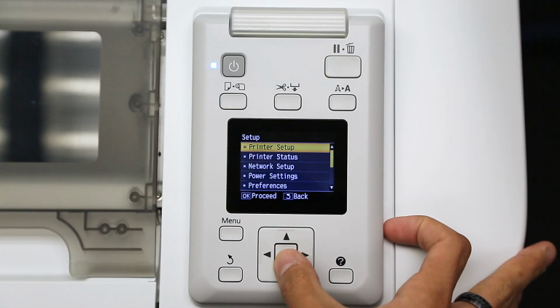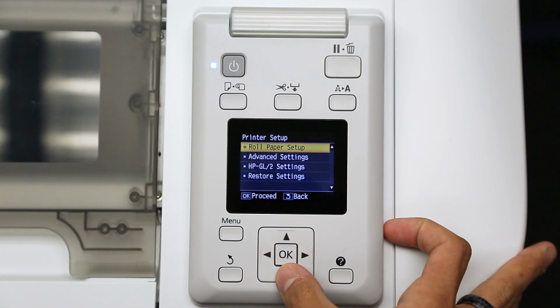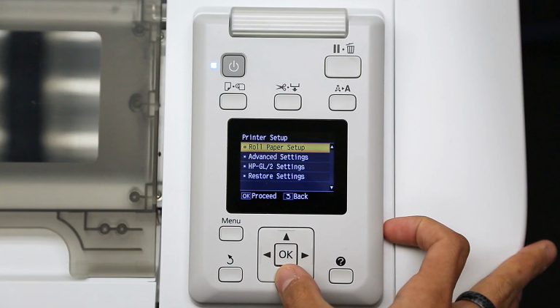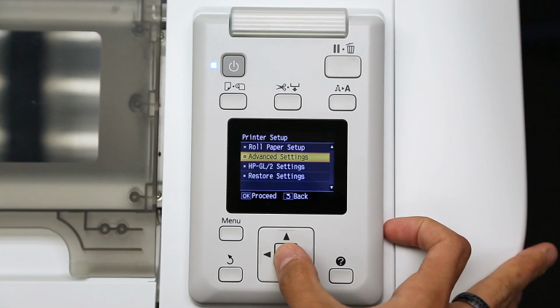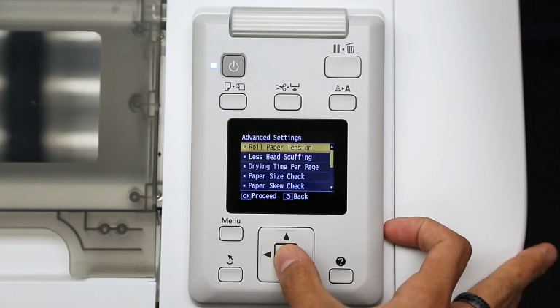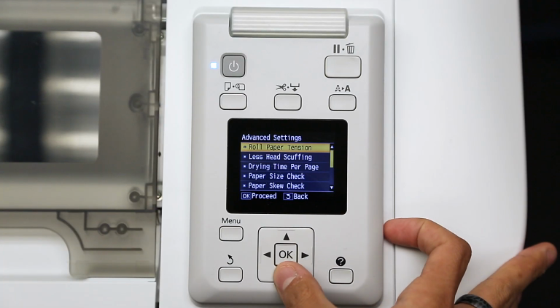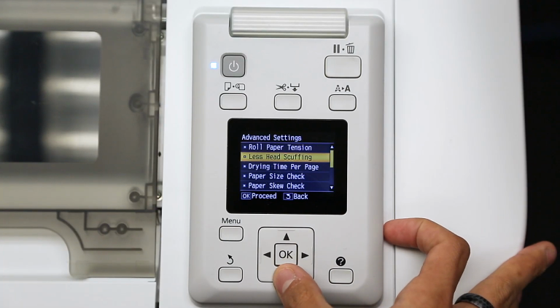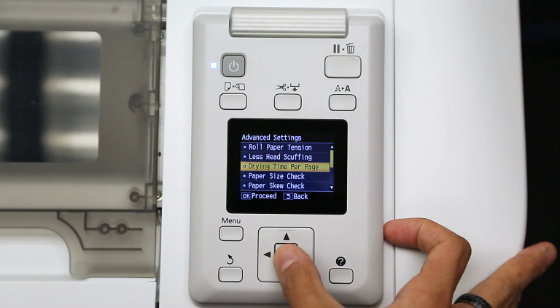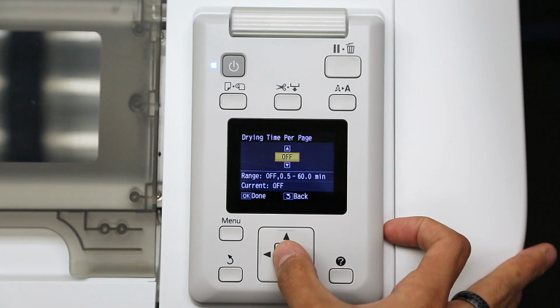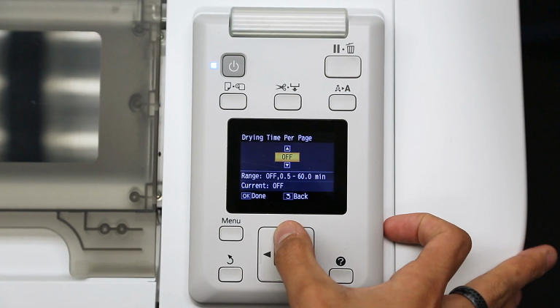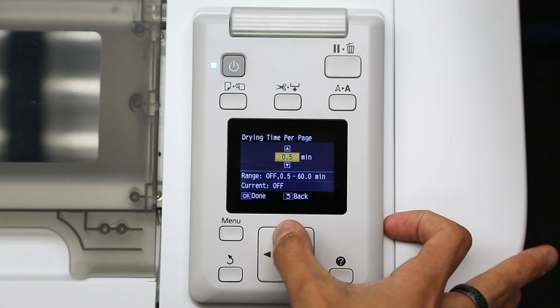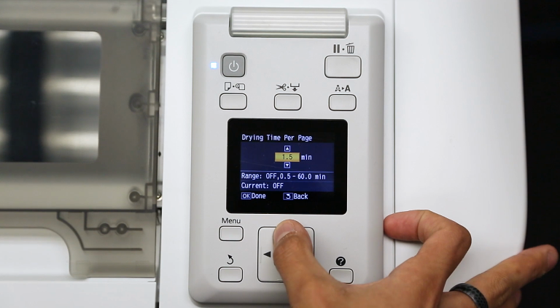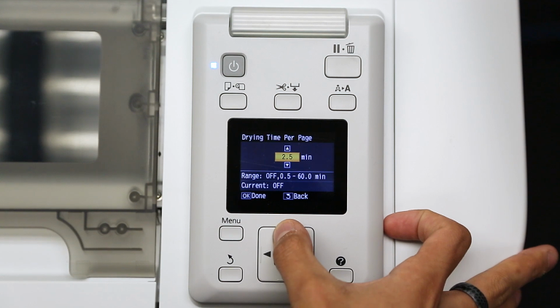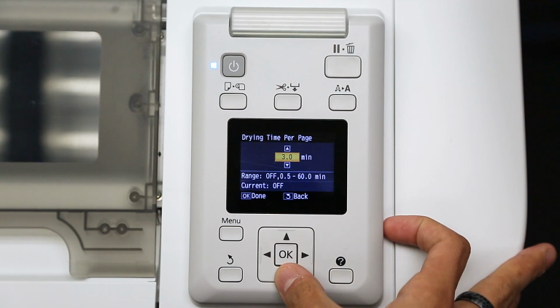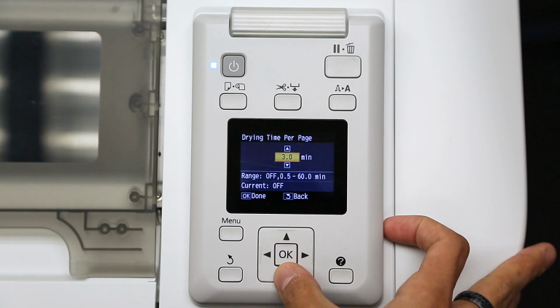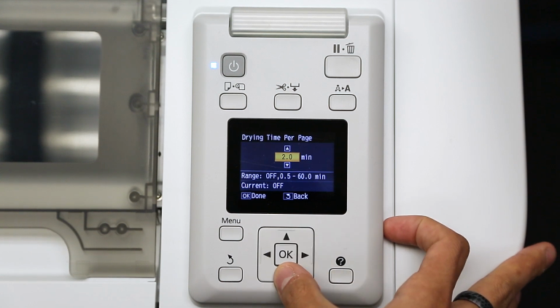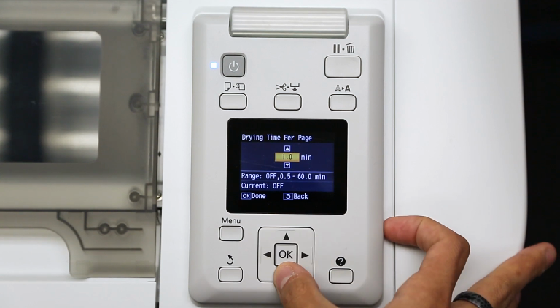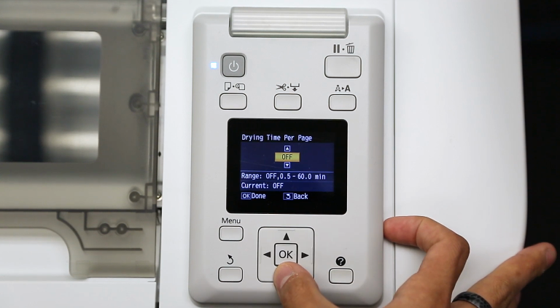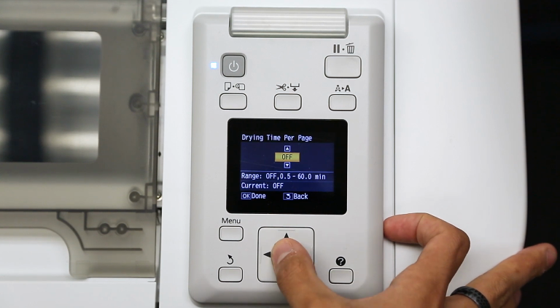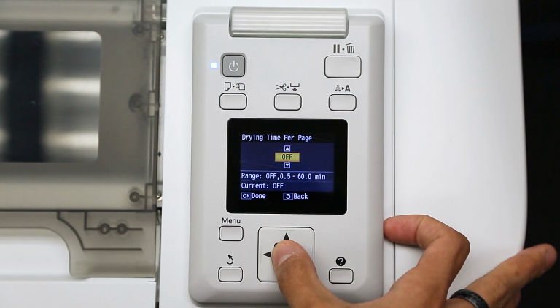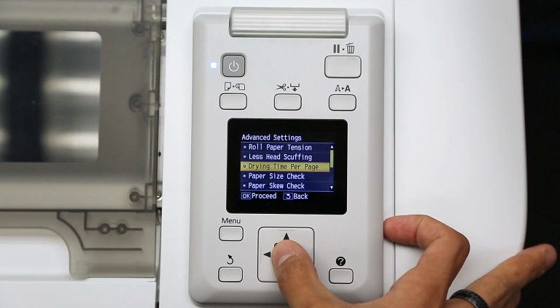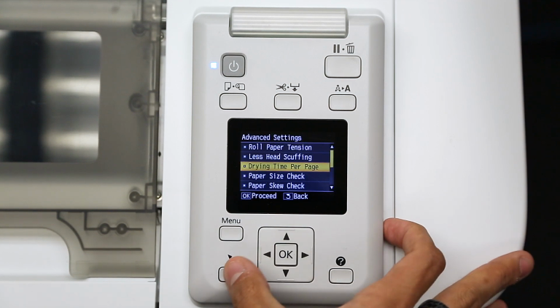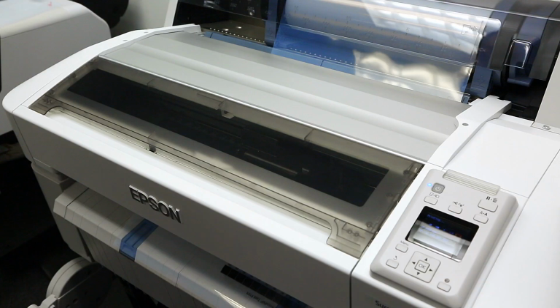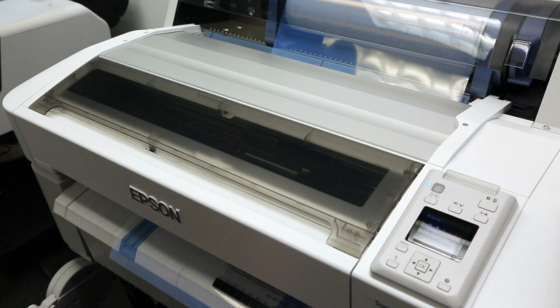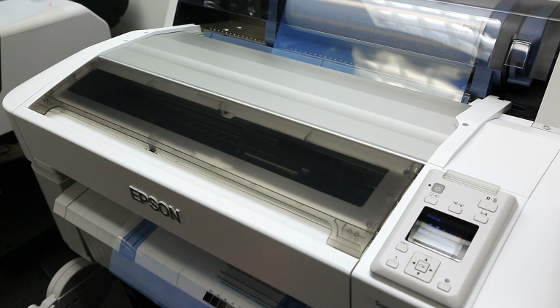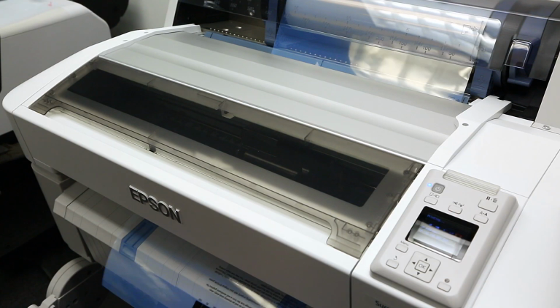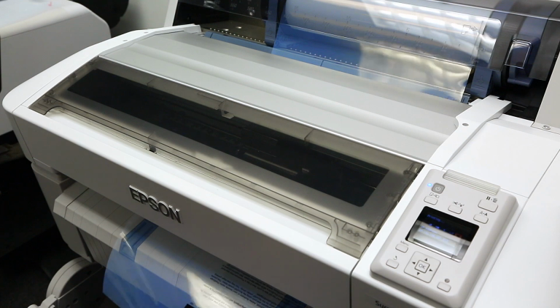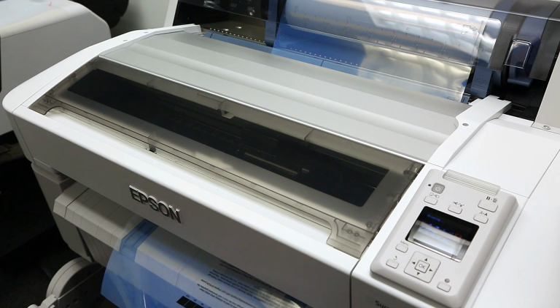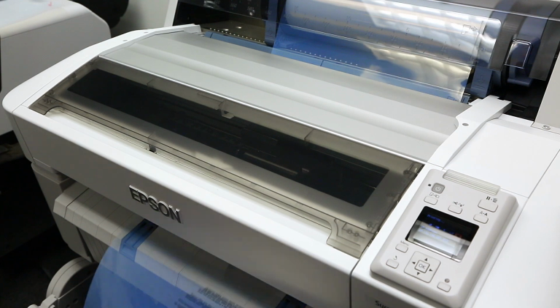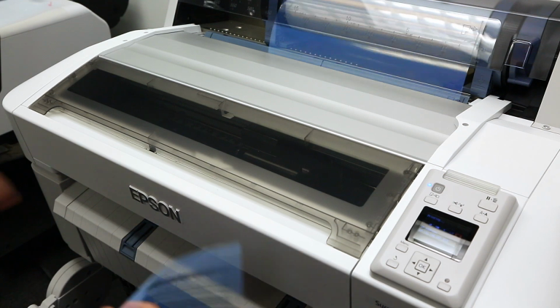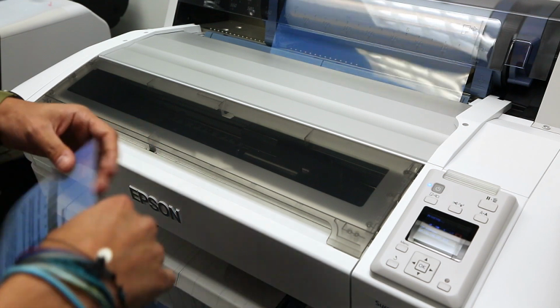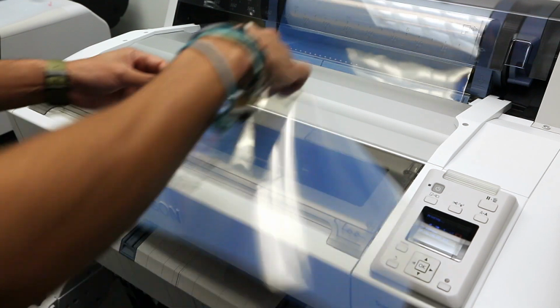Epson was prepared for this by delivering a drying time per page setting that will hold a print up to one hour before cutting. For this example, this feature is off. The film was cut immediately after printing, delivering fast production time.